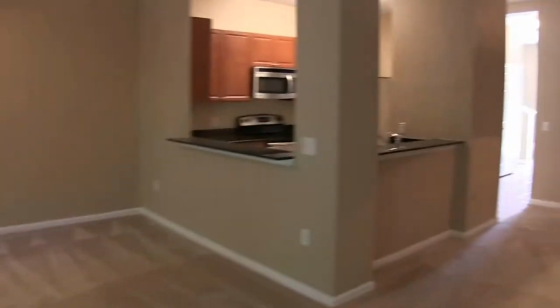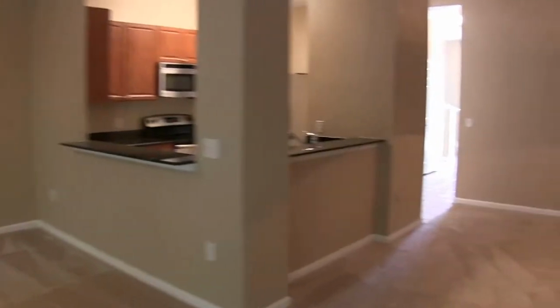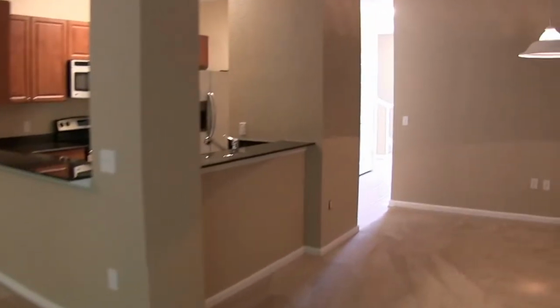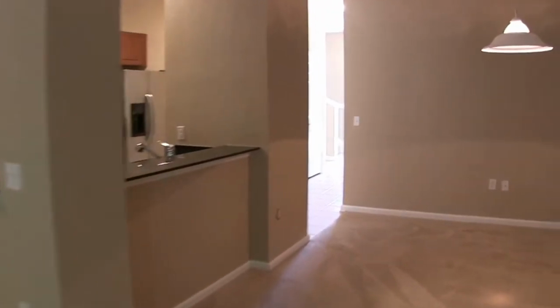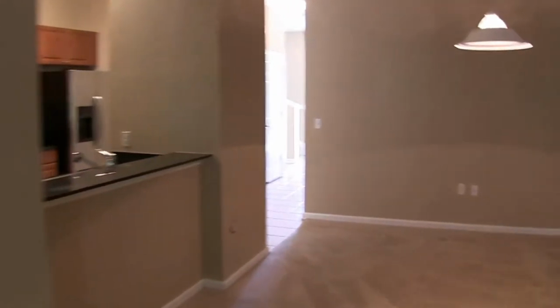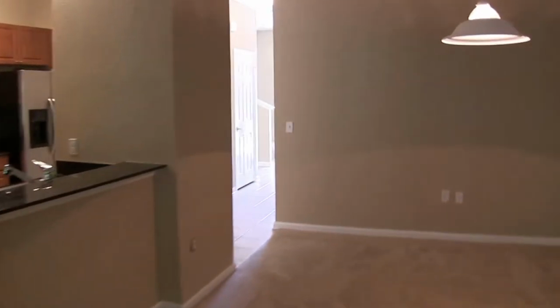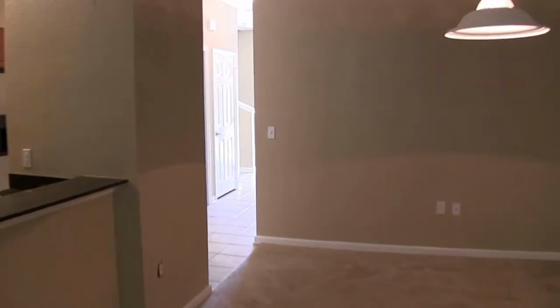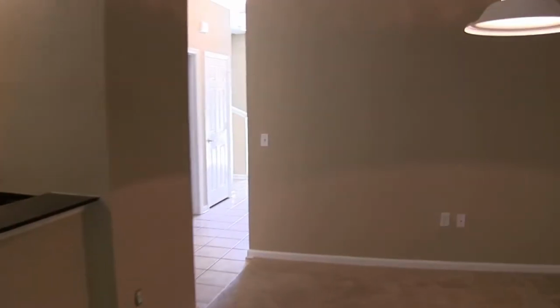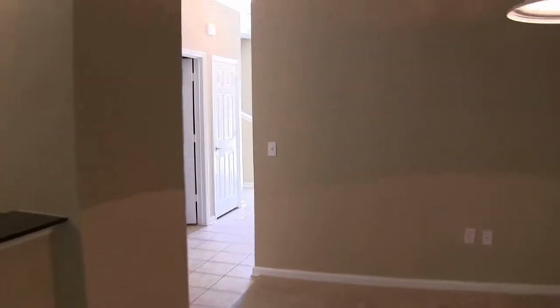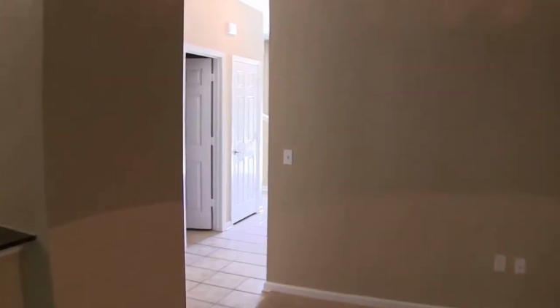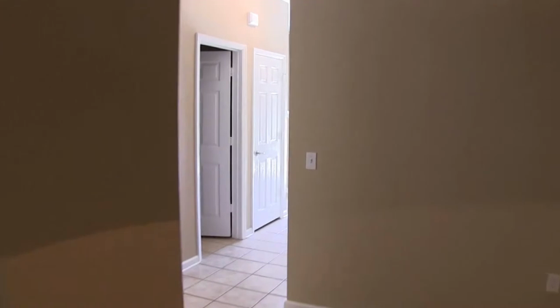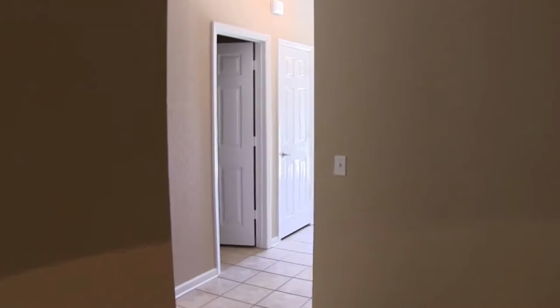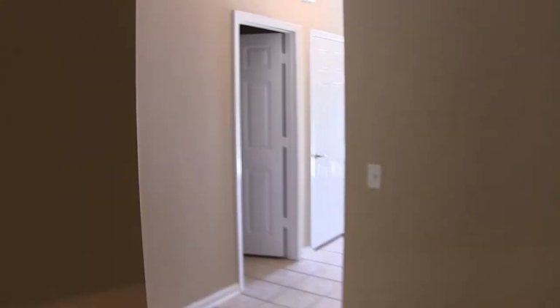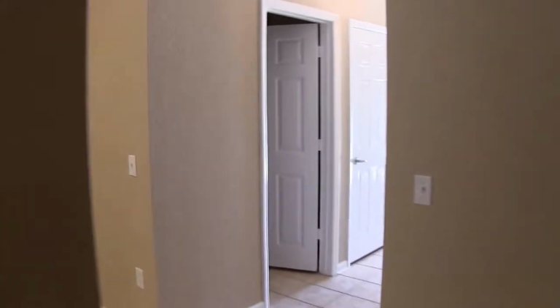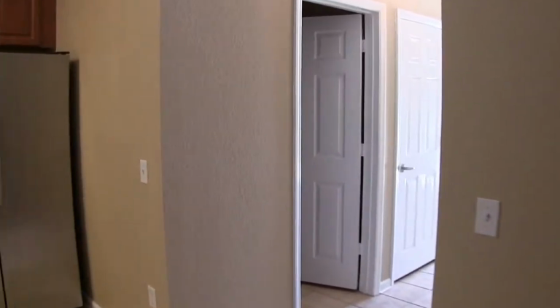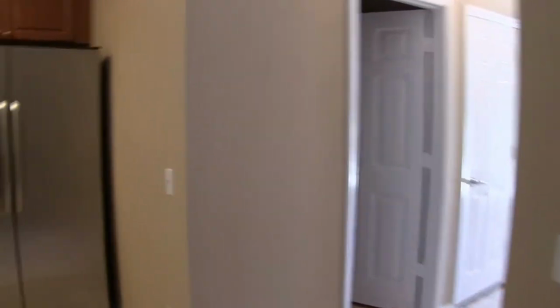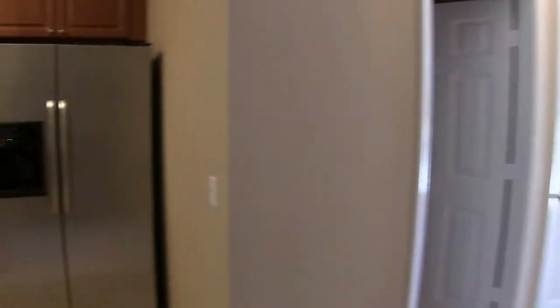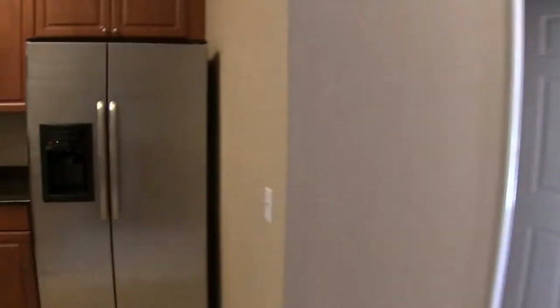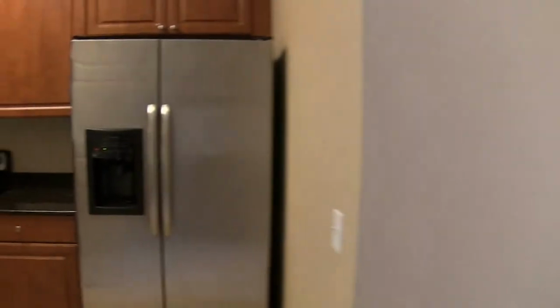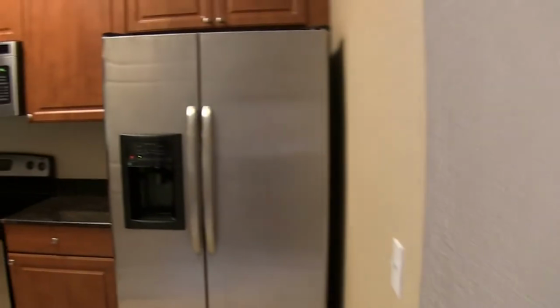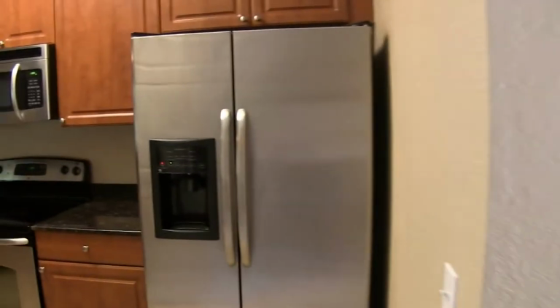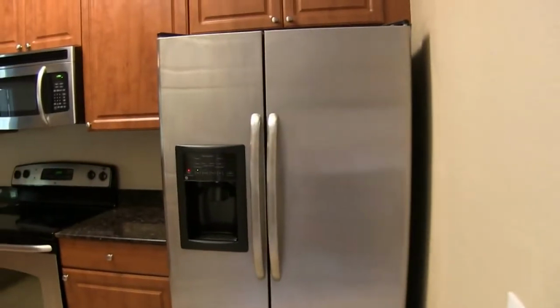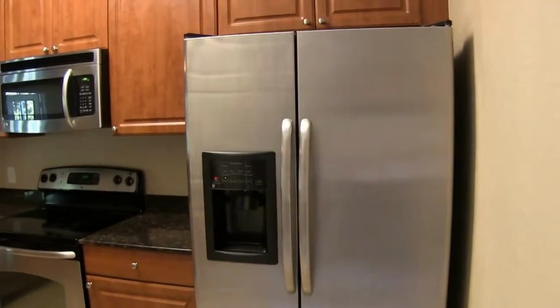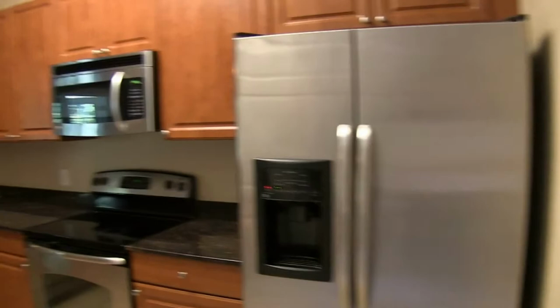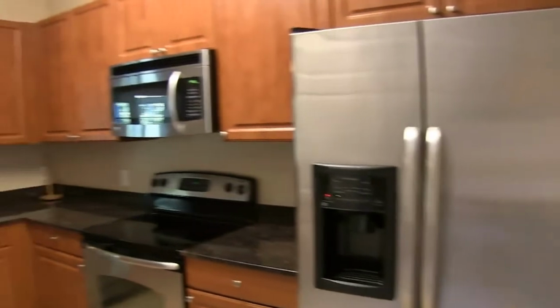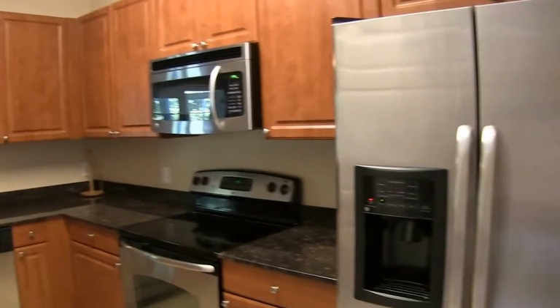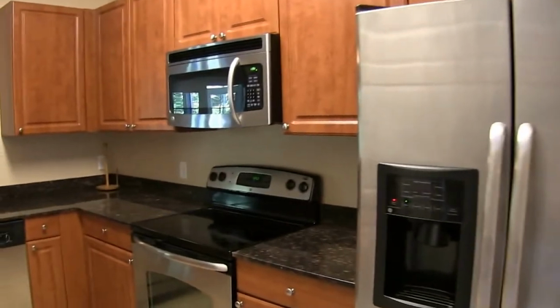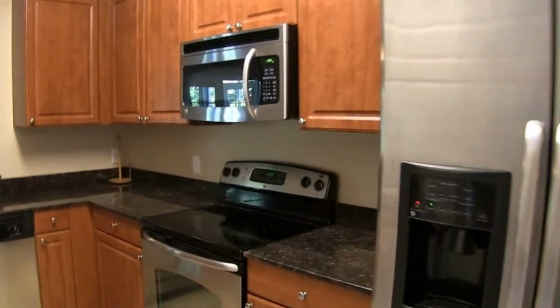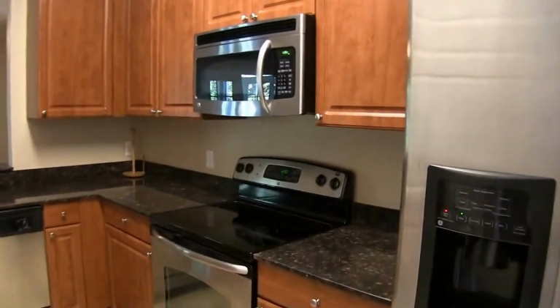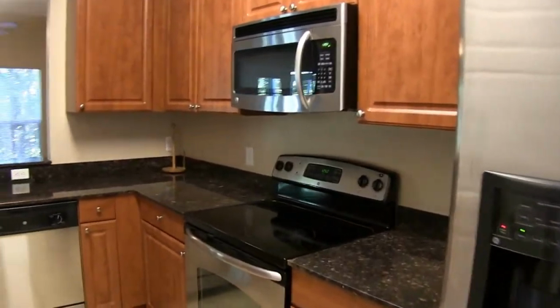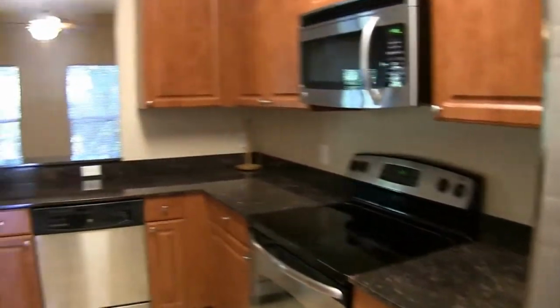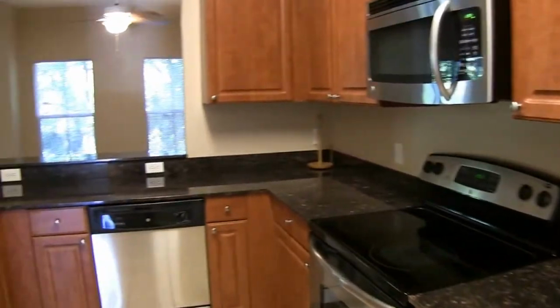The kitchen features wood cabinets, granite countertops, stainless steel appliances — refrigerator, microwave, flat top range, and dishwasher.